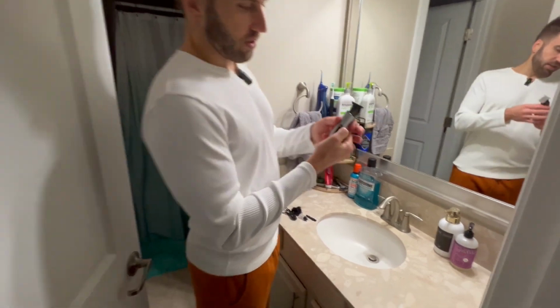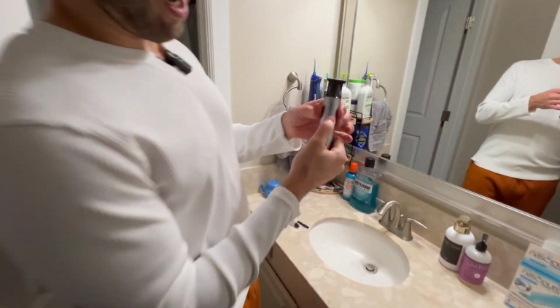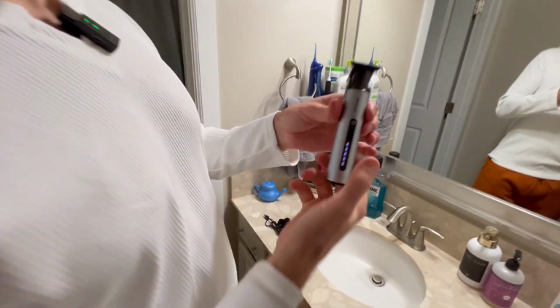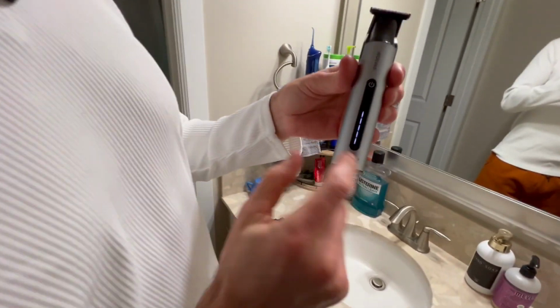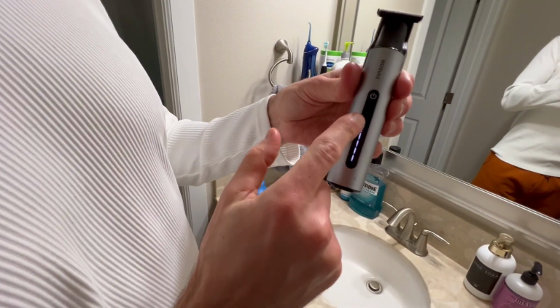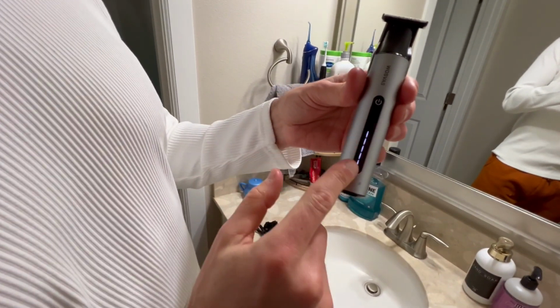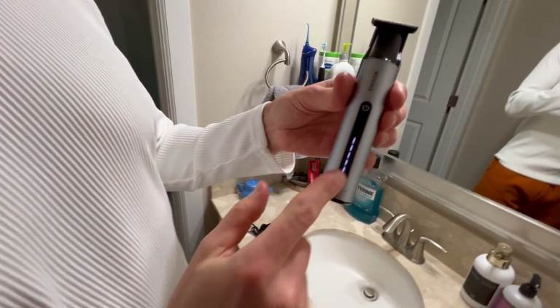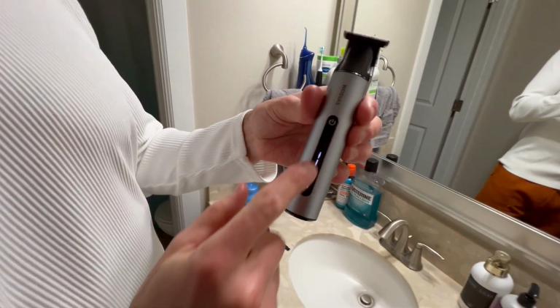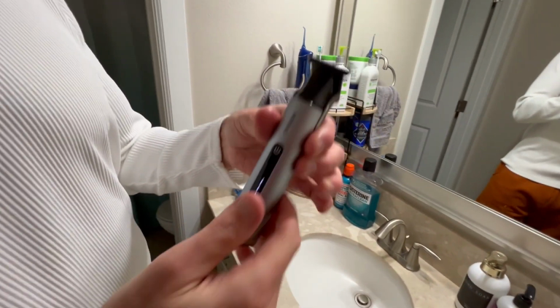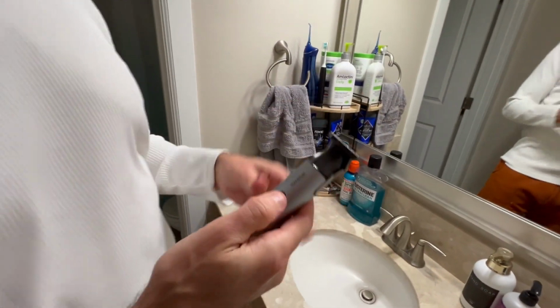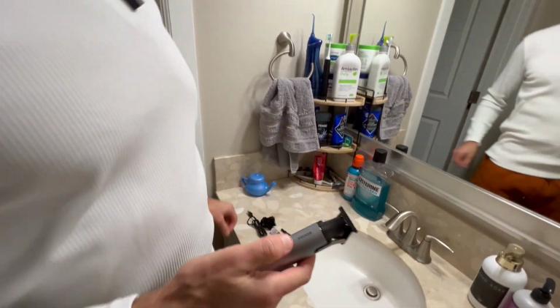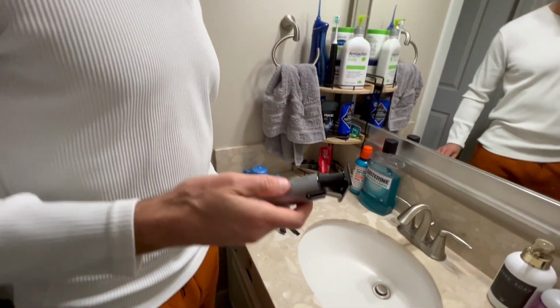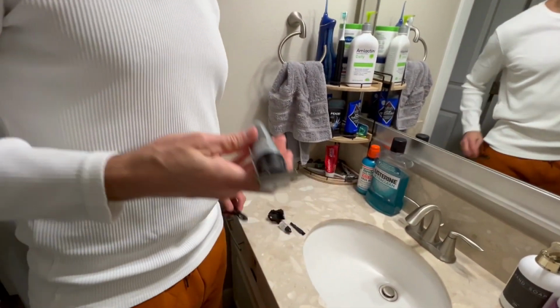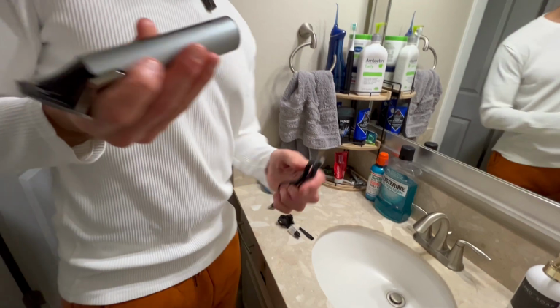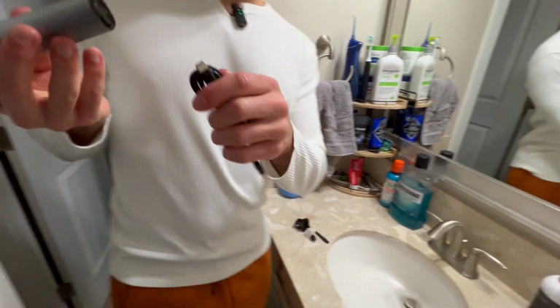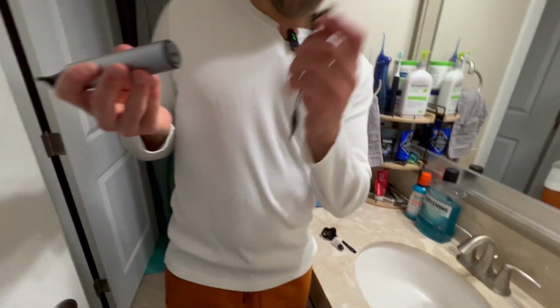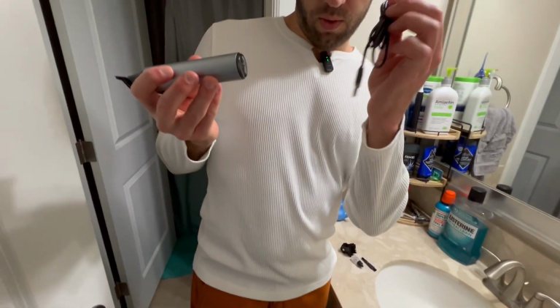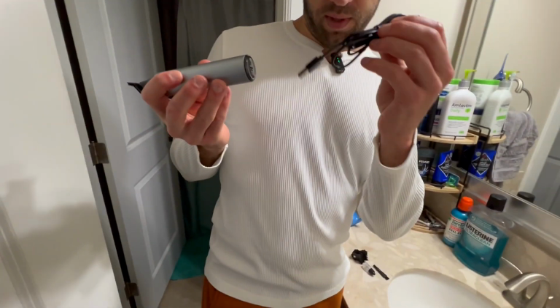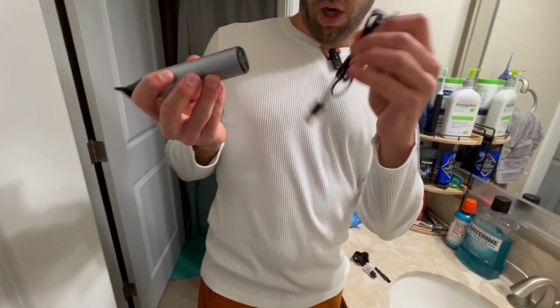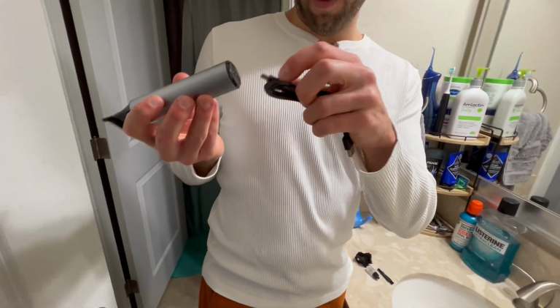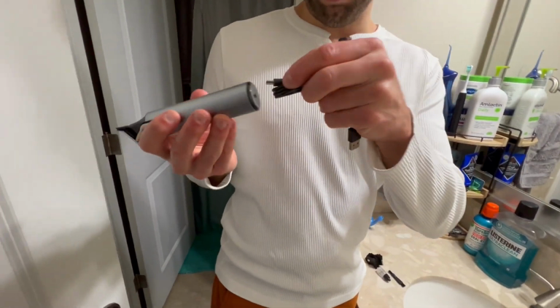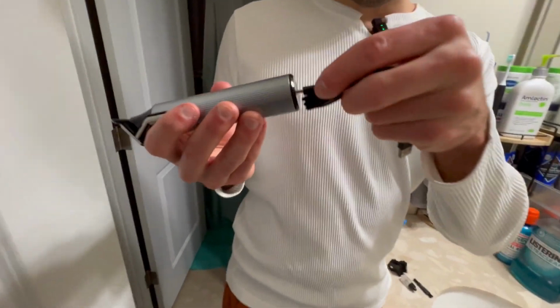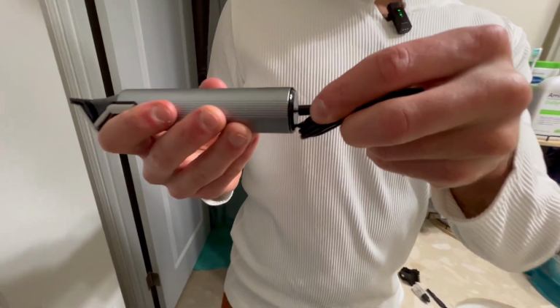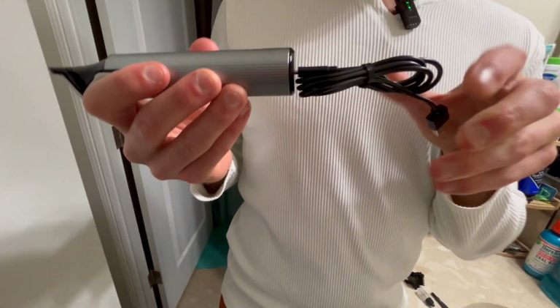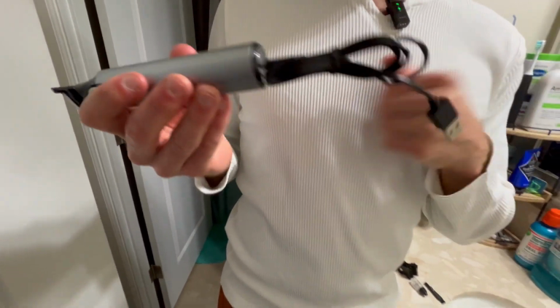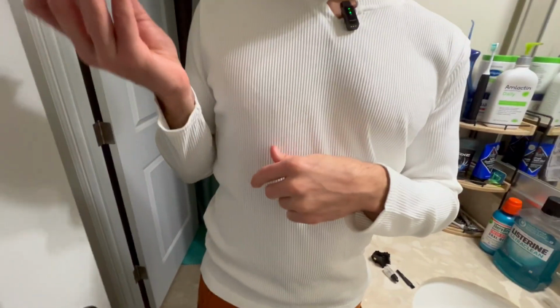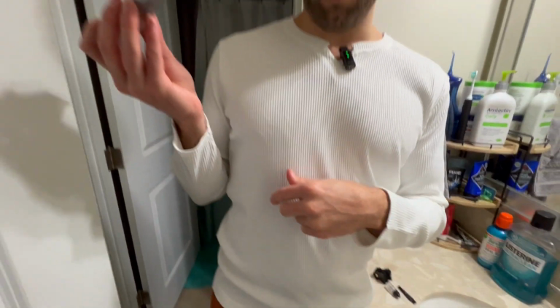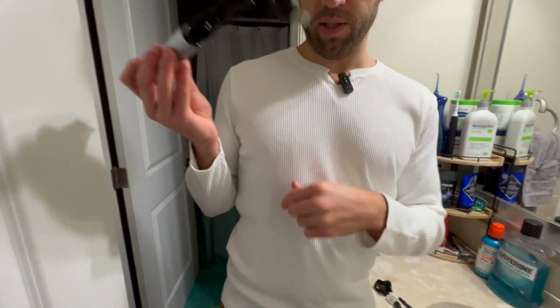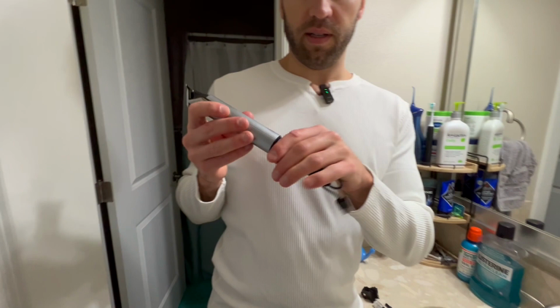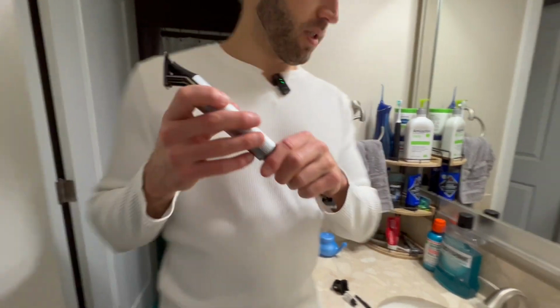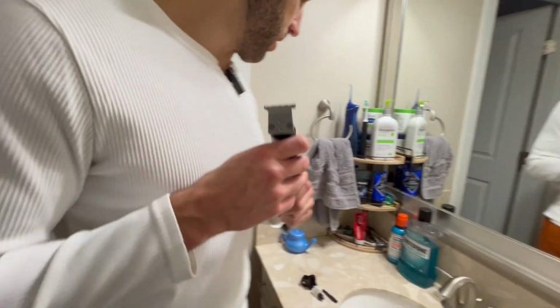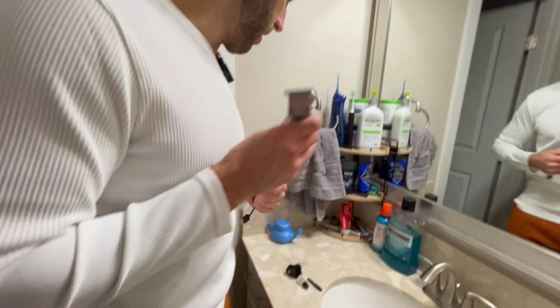Turning it on — just press that button, and that shows the charge right there. In order to charge it, you use this charging cable. You plug that in right there, and then use the USB to charge on the other end.